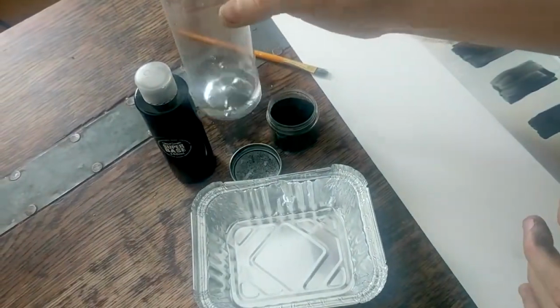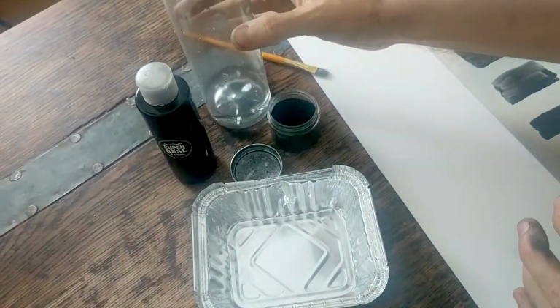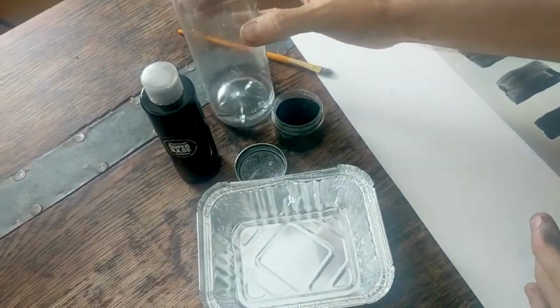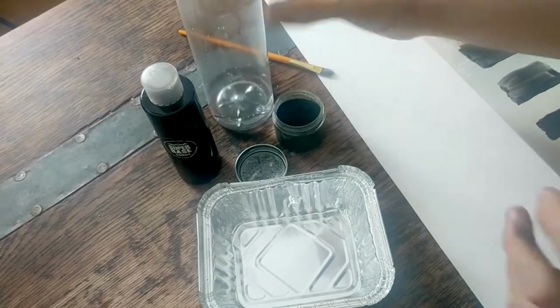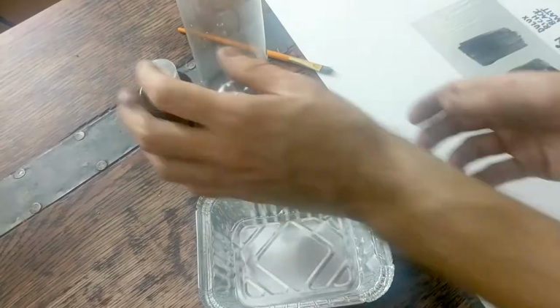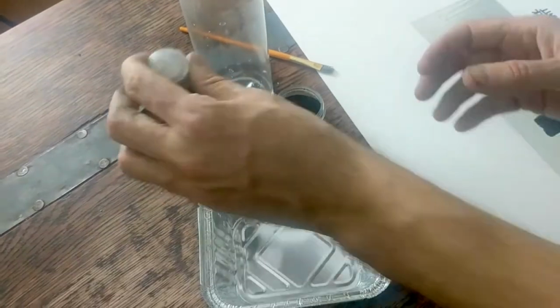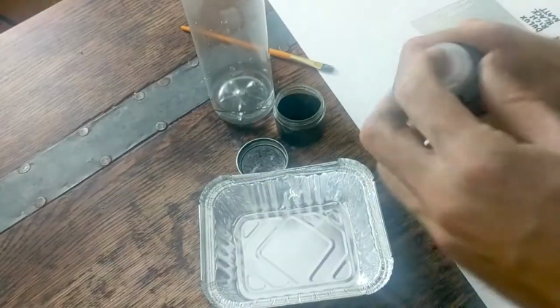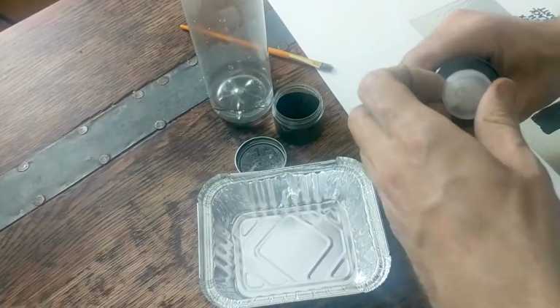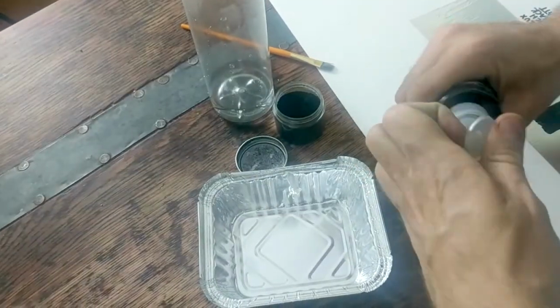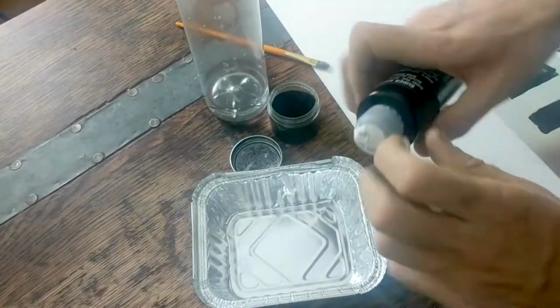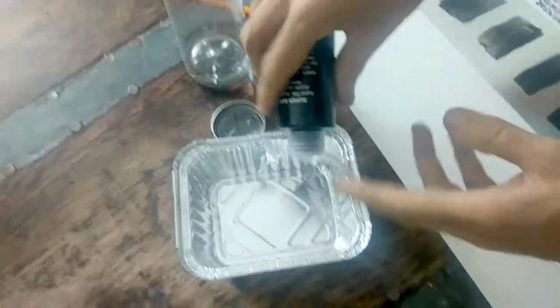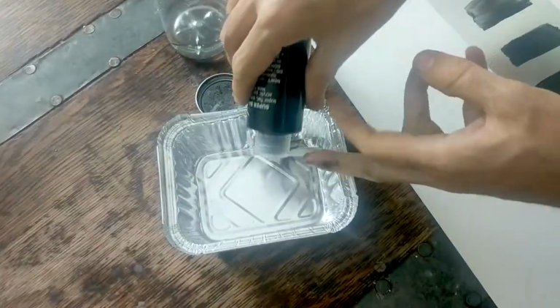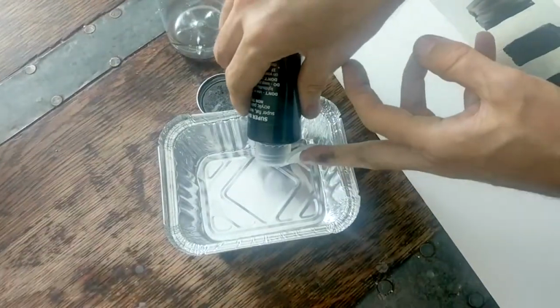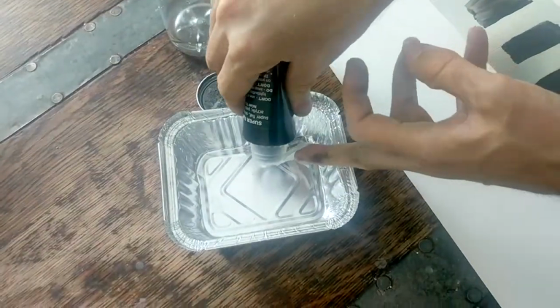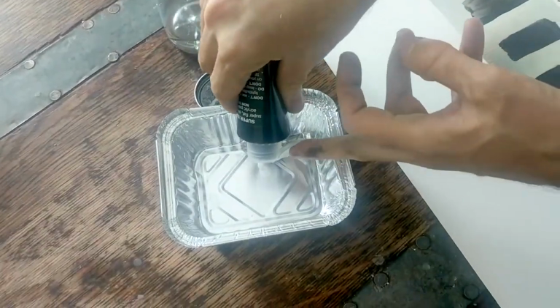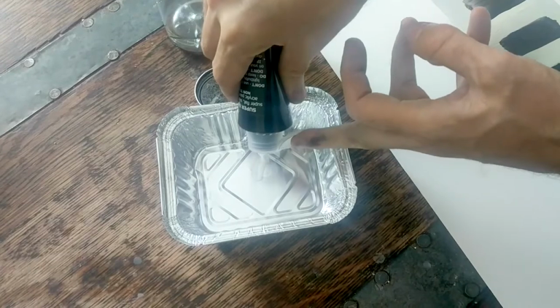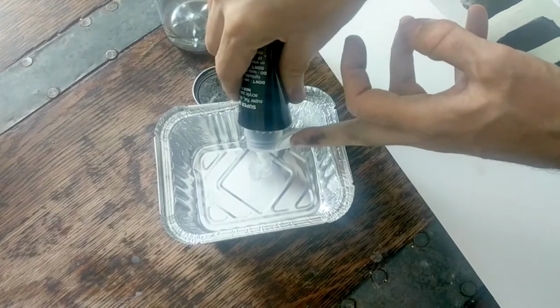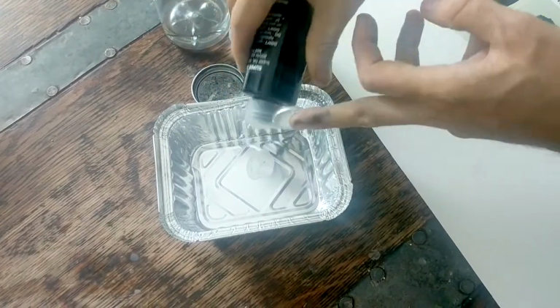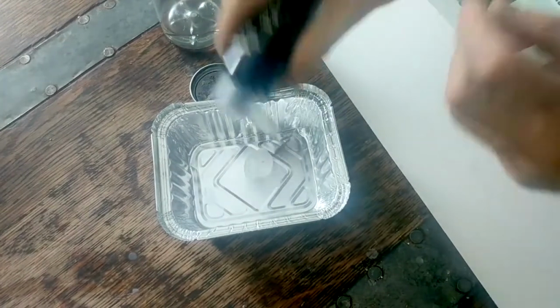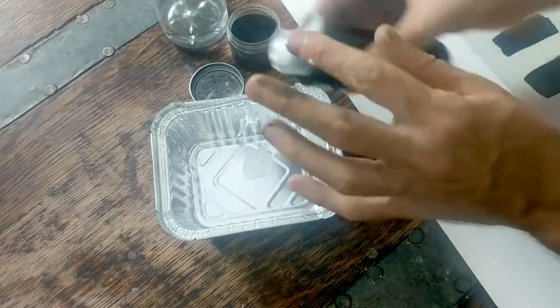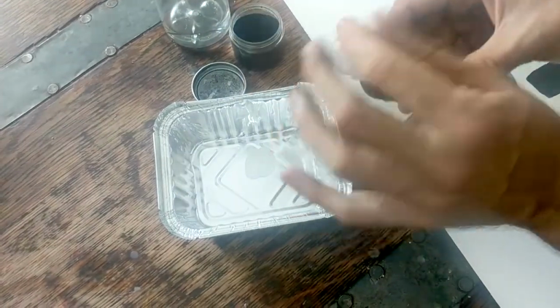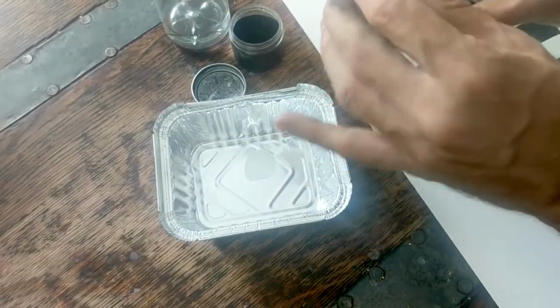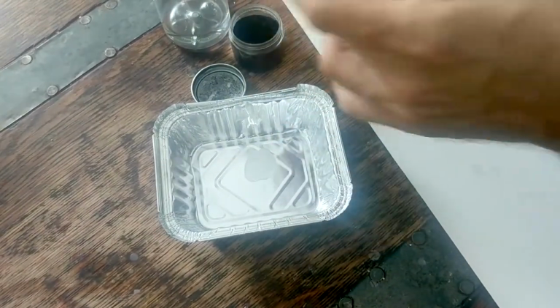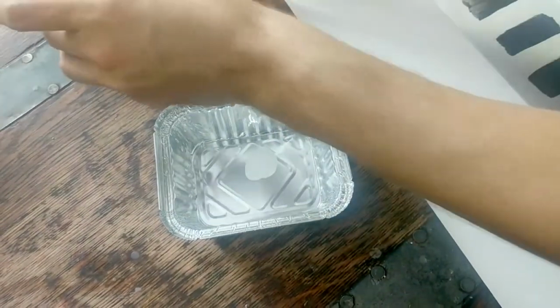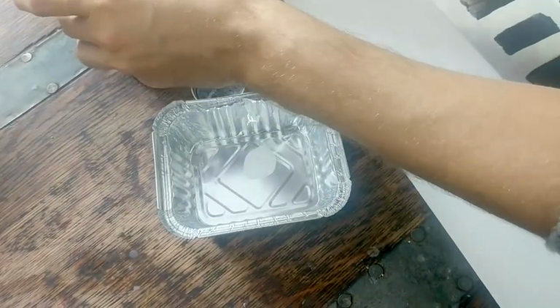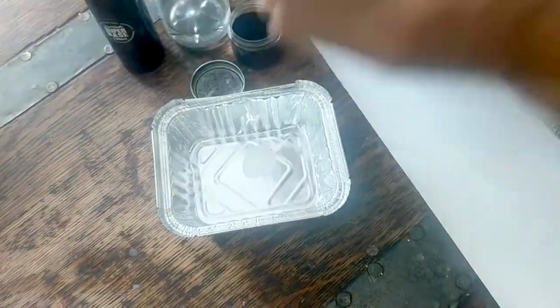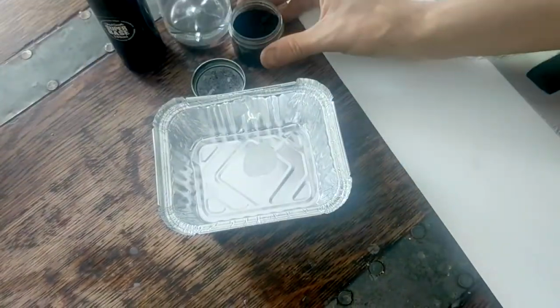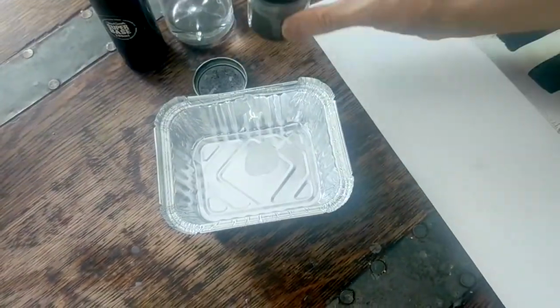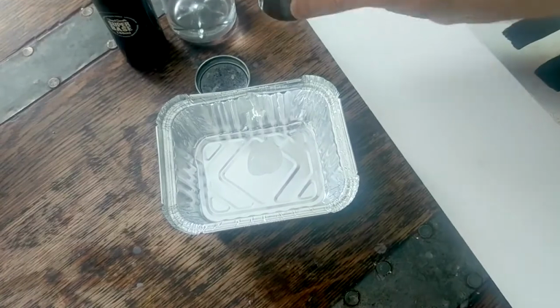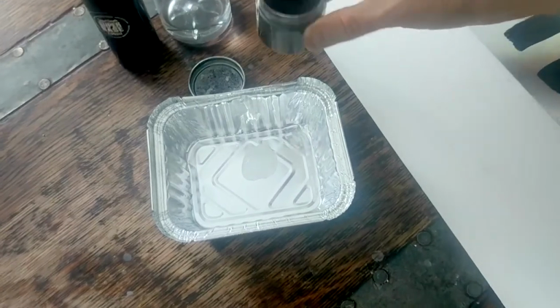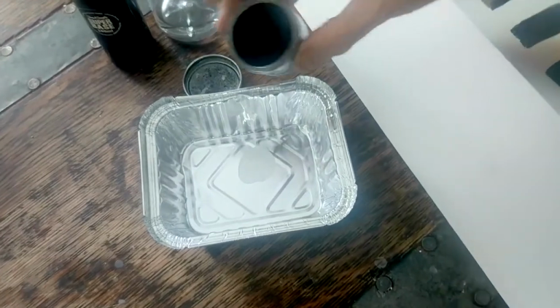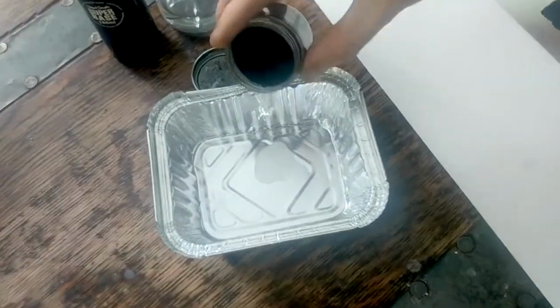I'll show you what we do with that later. So the first thing that you do is you squeeze out a nice generous blob of Super Base. And then we're going to add a little bit of the black pigment.